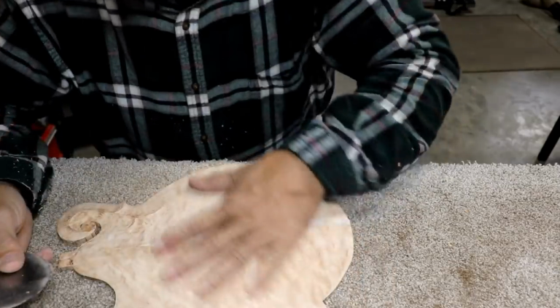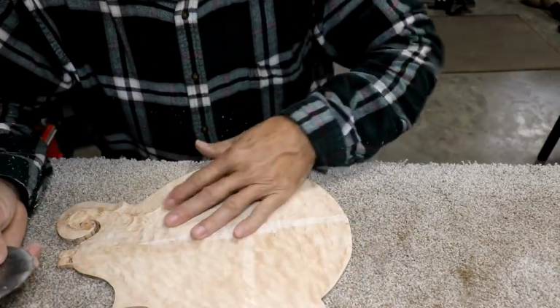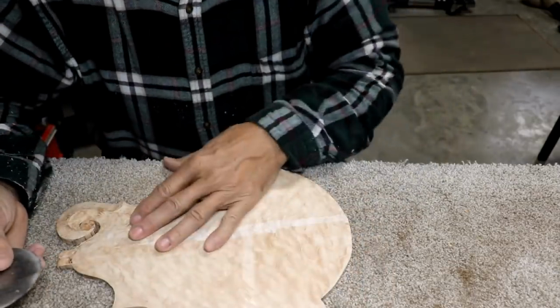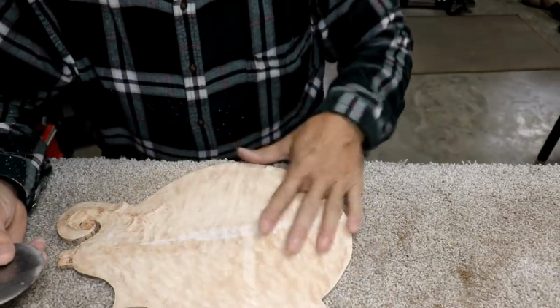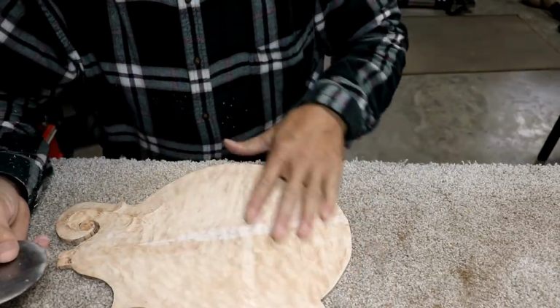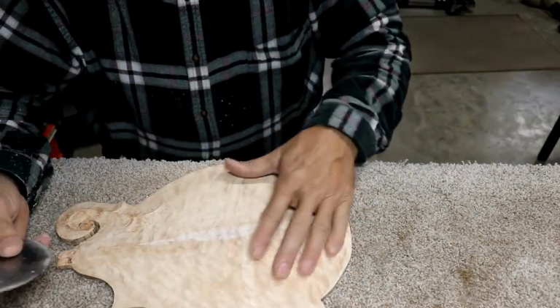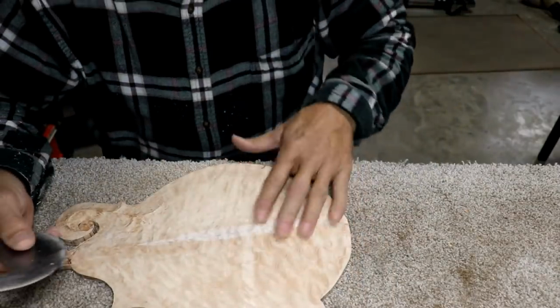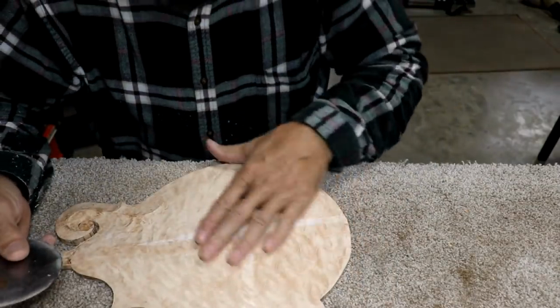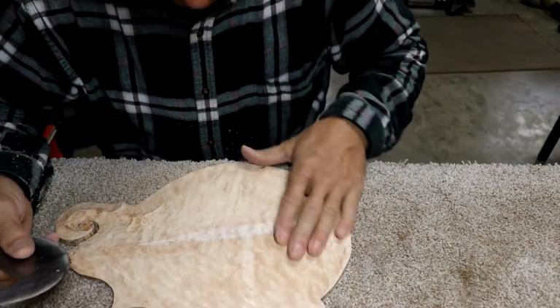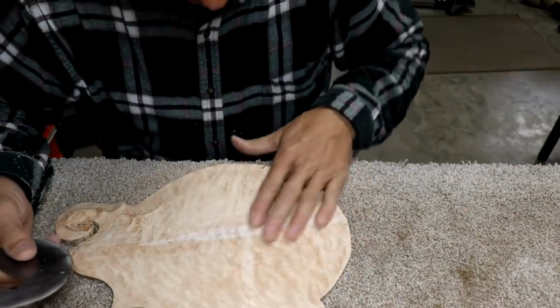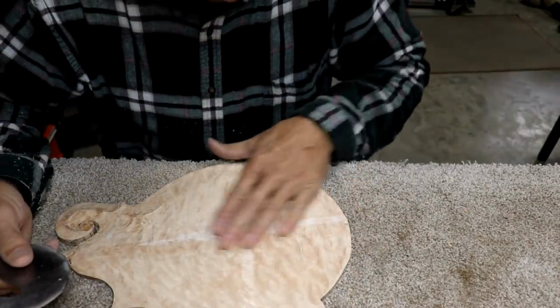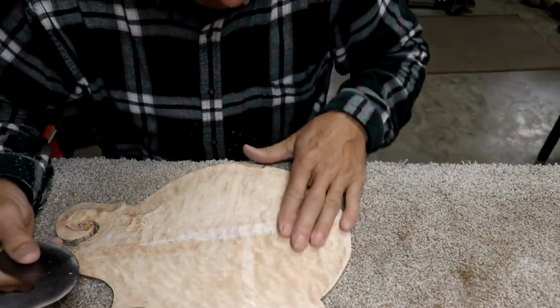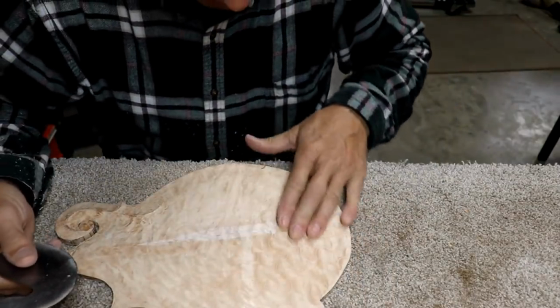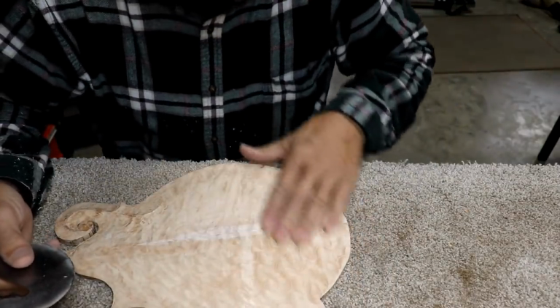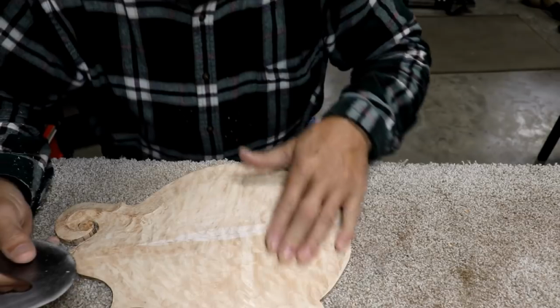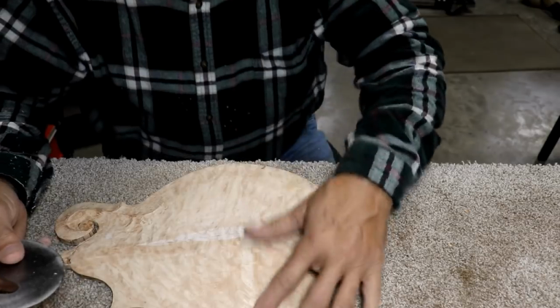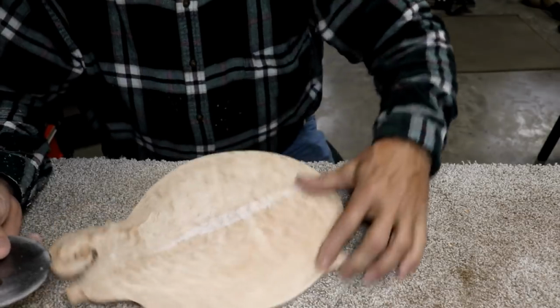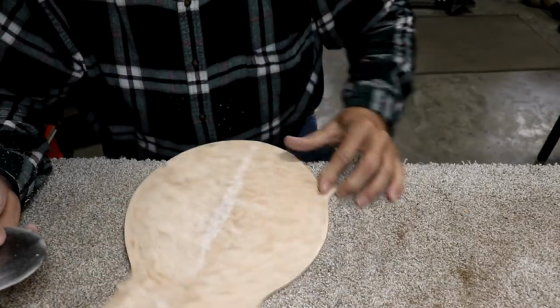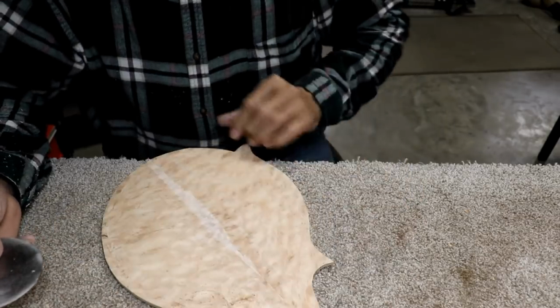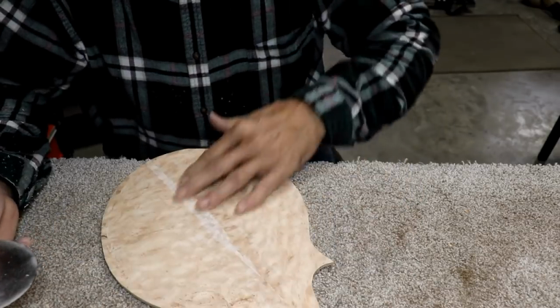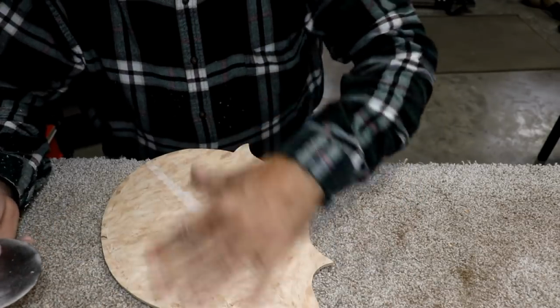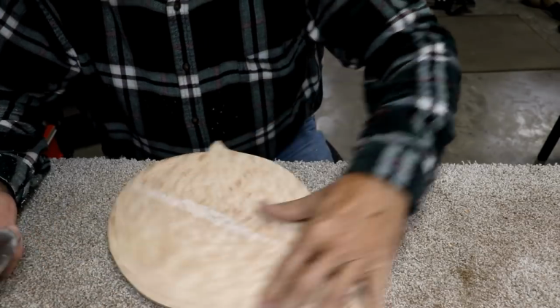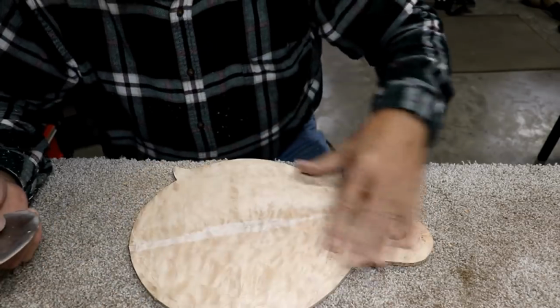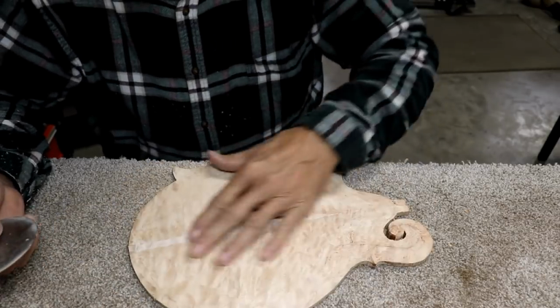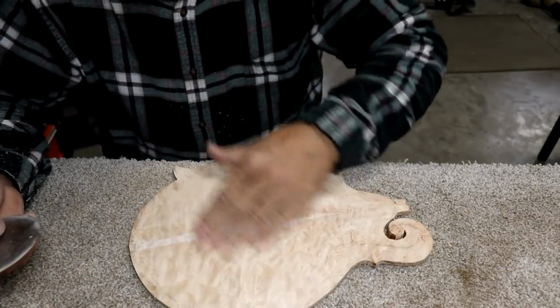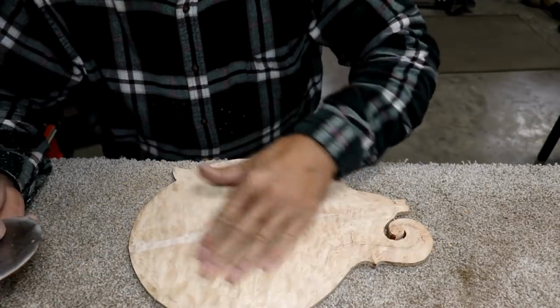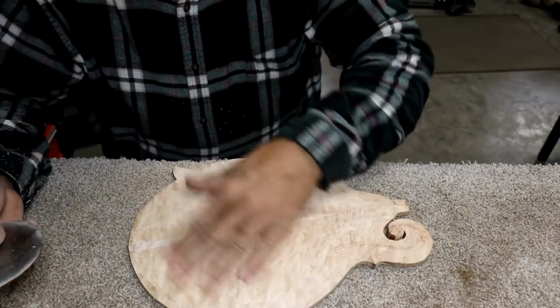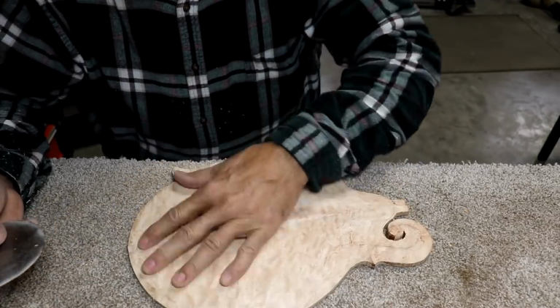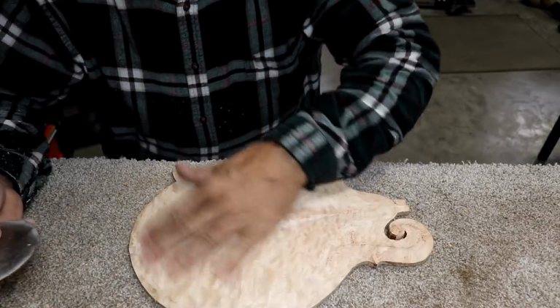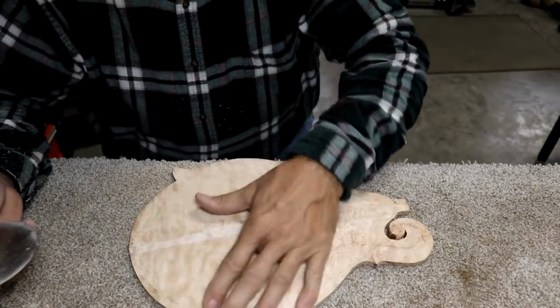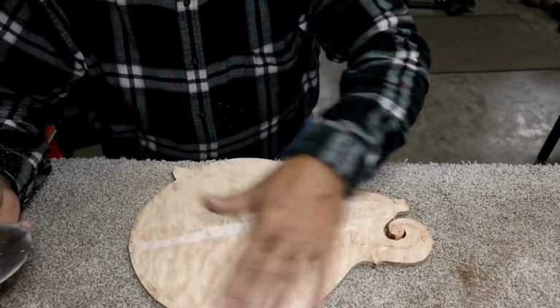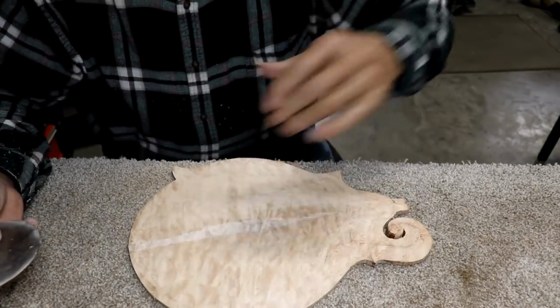You go one way and part of the grain cuts well, you go another way and a different part cuts well, but the opposite part tears. No matter which way you go, something's tearing all the time. About the best overall is to go at 90 degrees to the grain — it seems to work about as well as anything, but you can't carve everything well that way. For instance, carving this little channel around the outside sweet-spot area is difficult unless you're going like this.